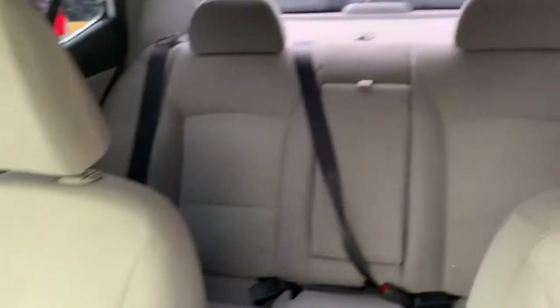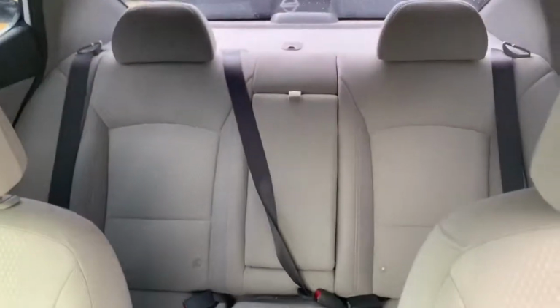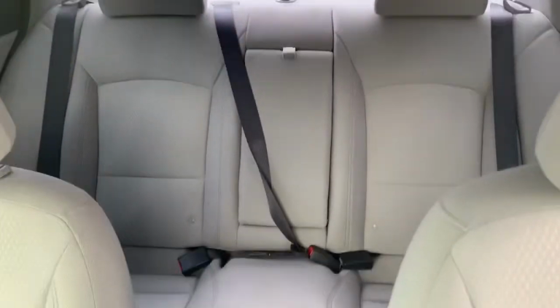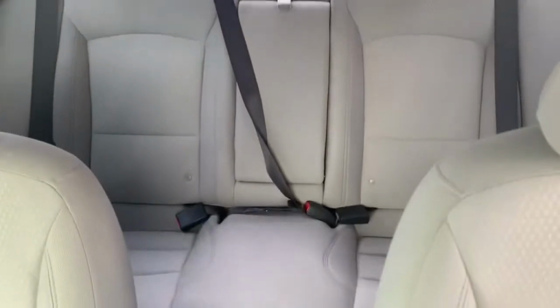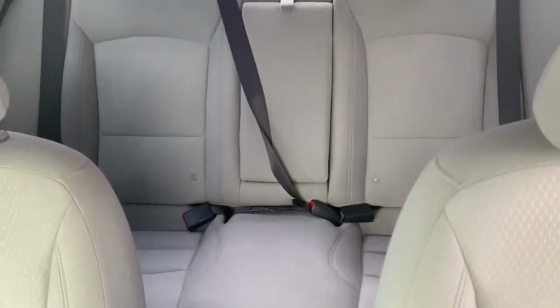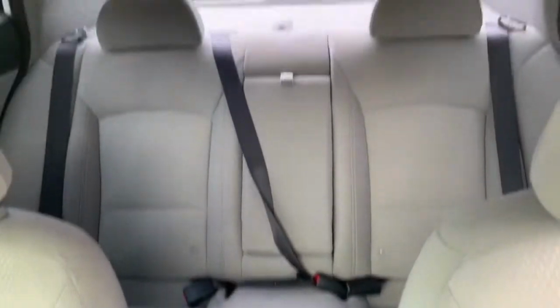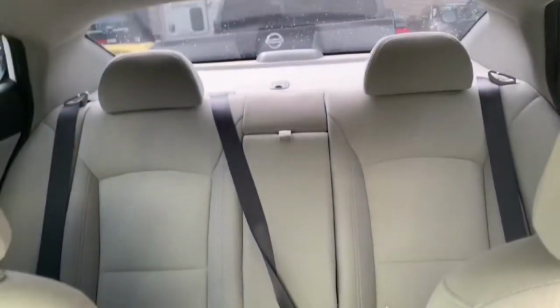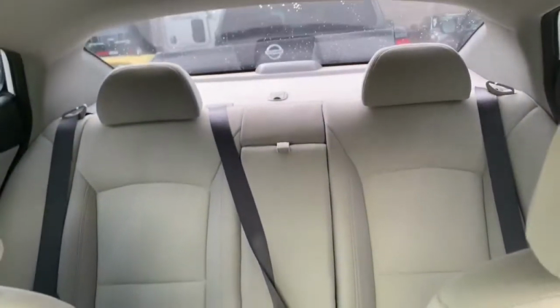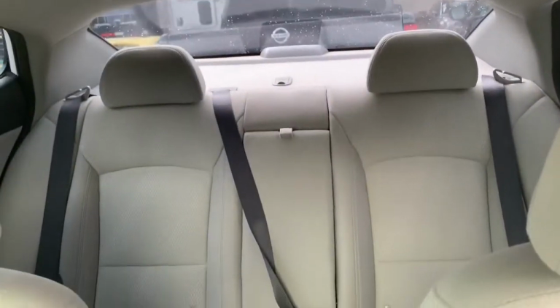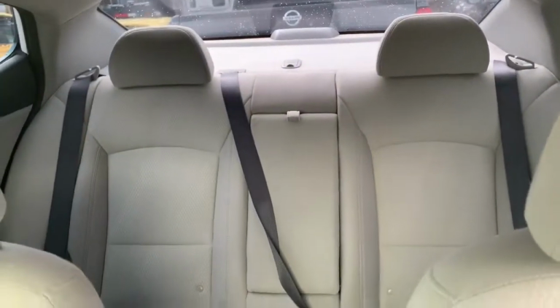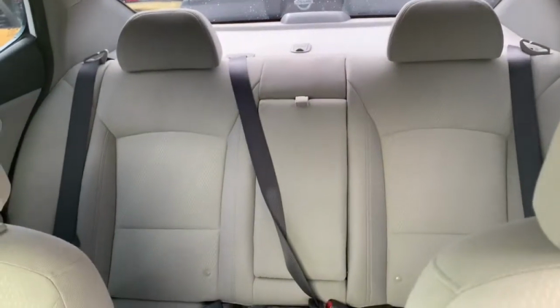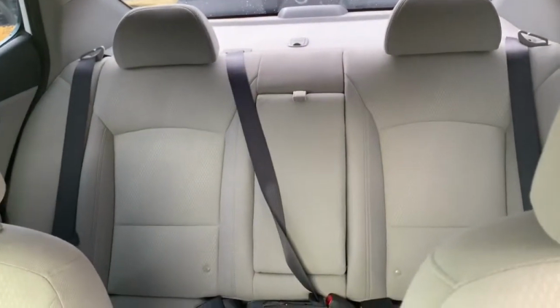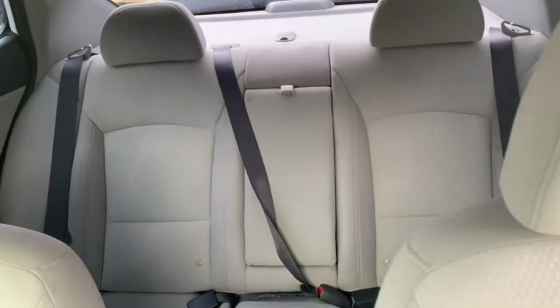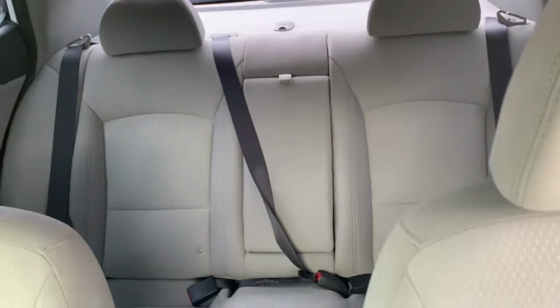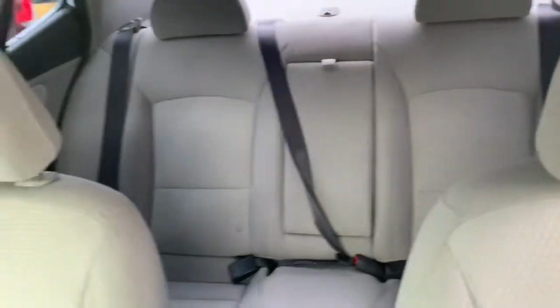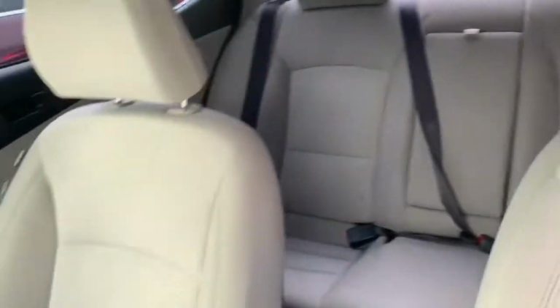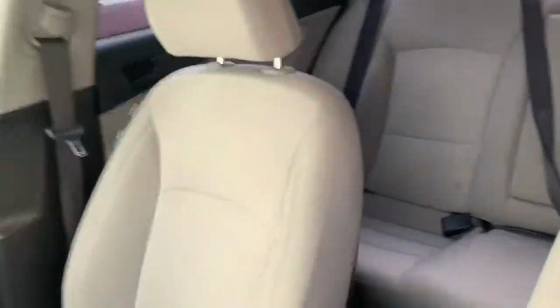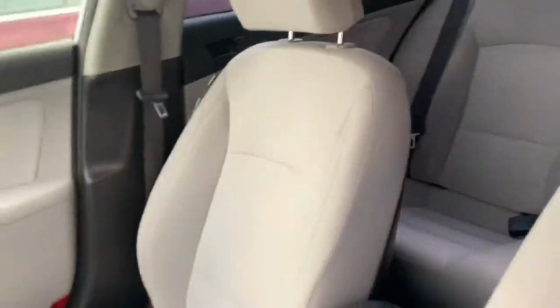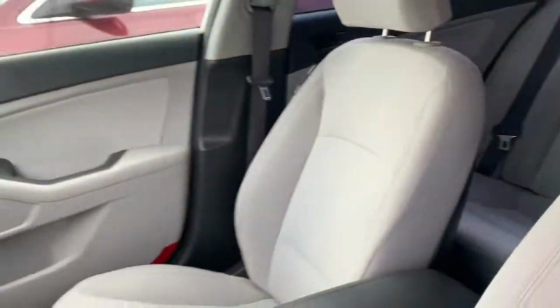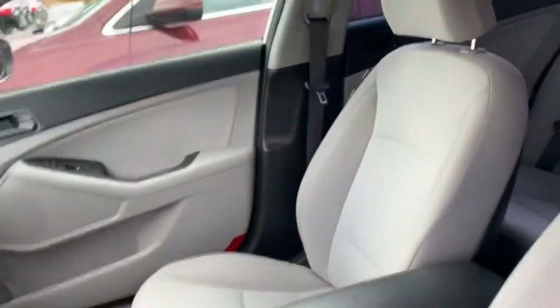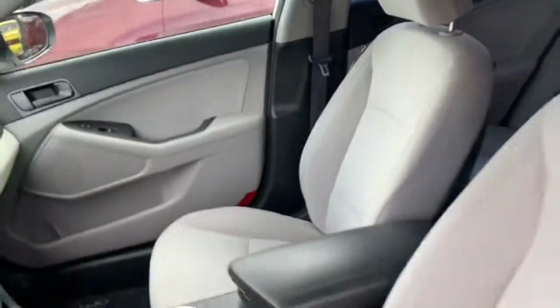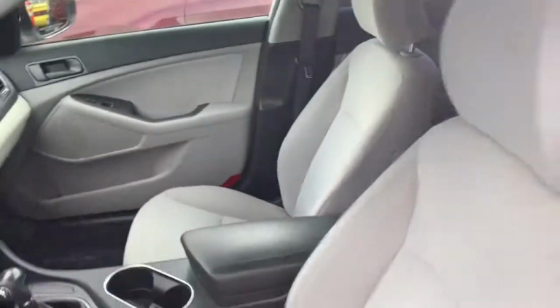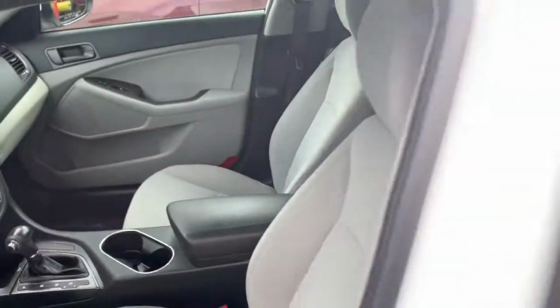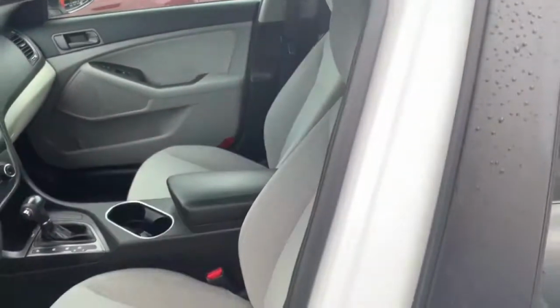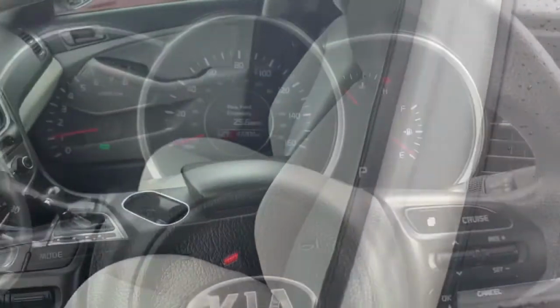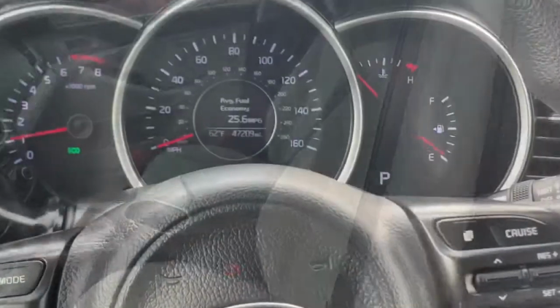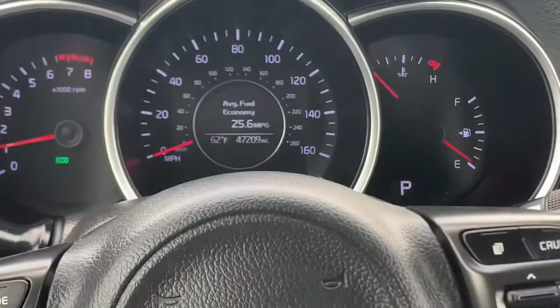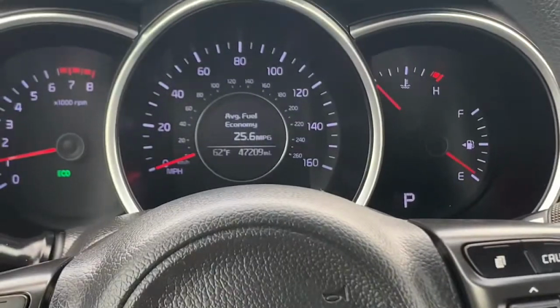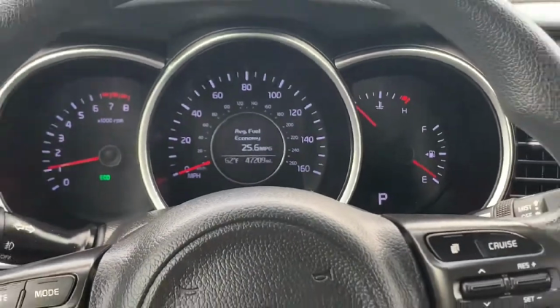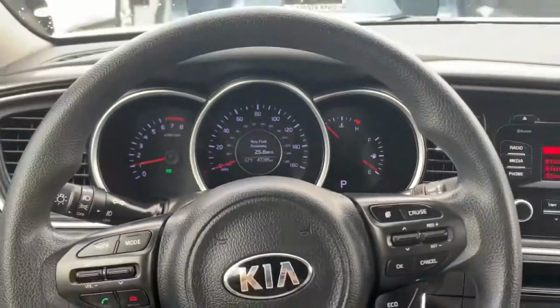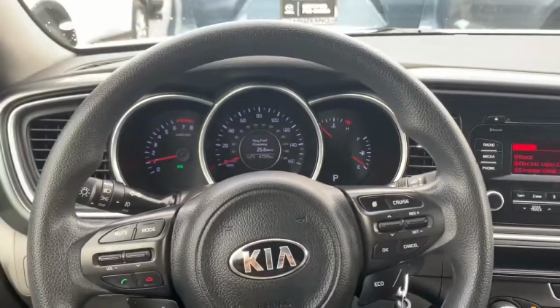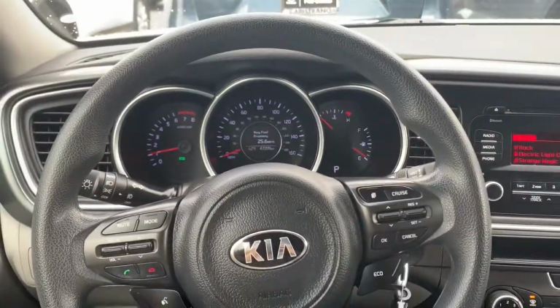The interior is in really good shape and condition. There's no wear or tears and you can tell there are no stains. Let's go ahead and show you the exceptionally low mileage that this vehicle holds.